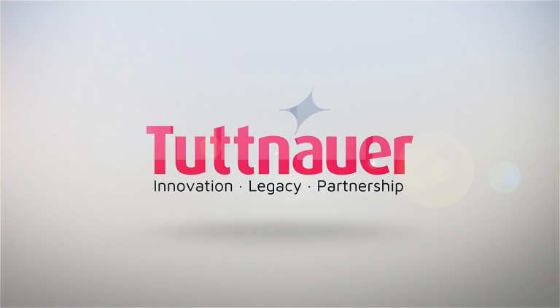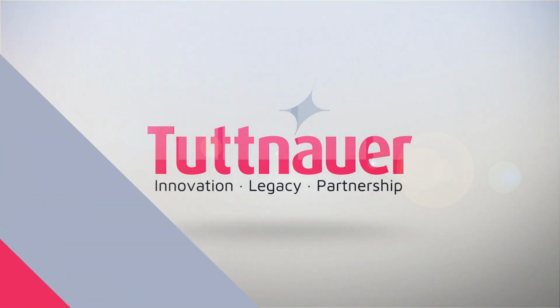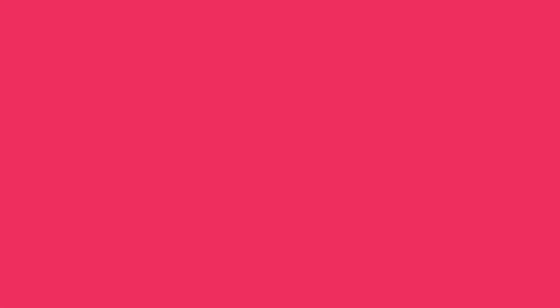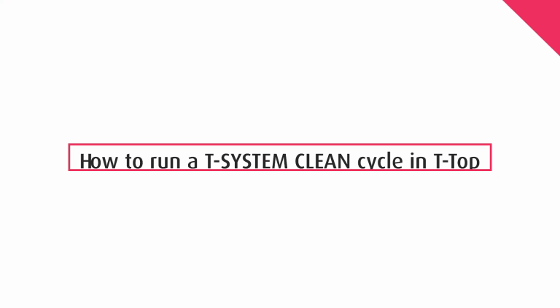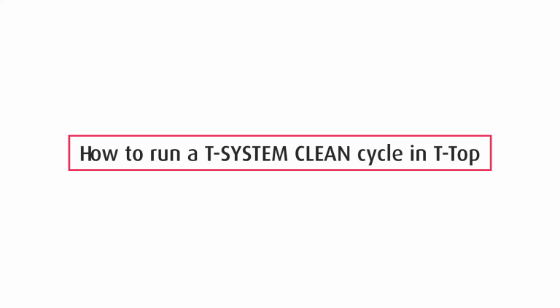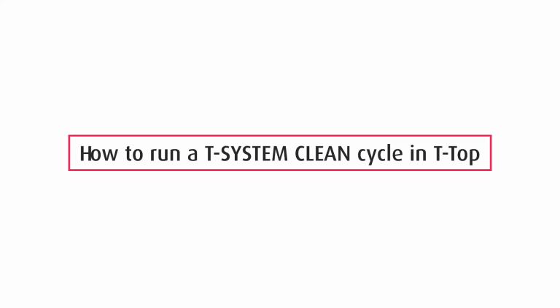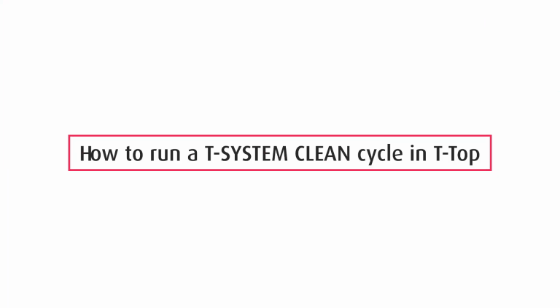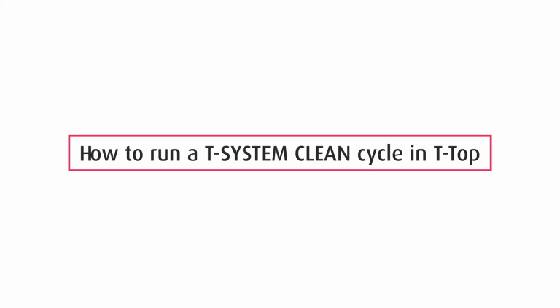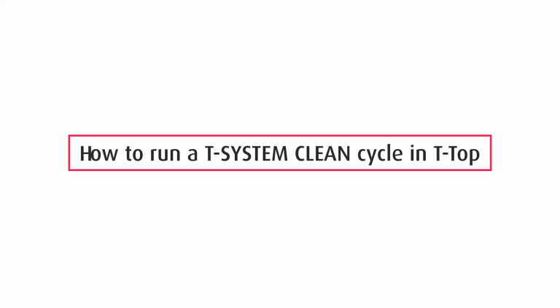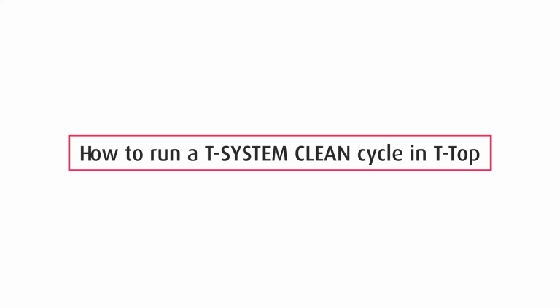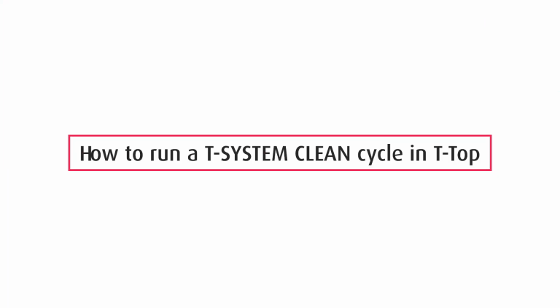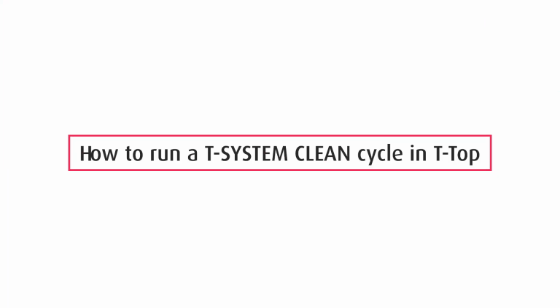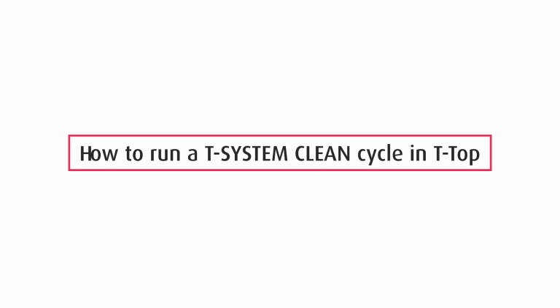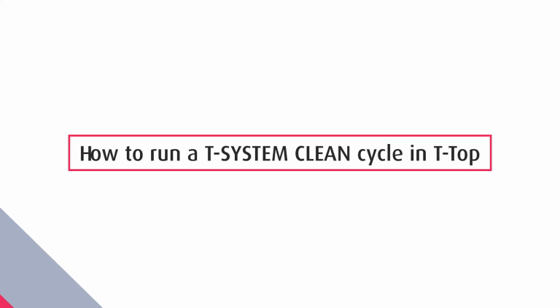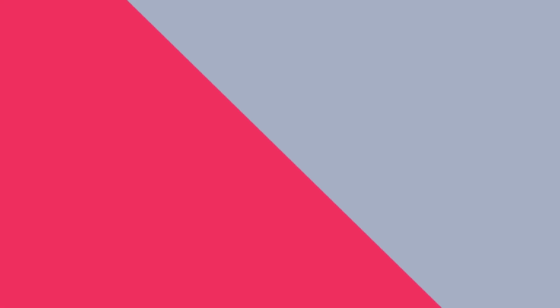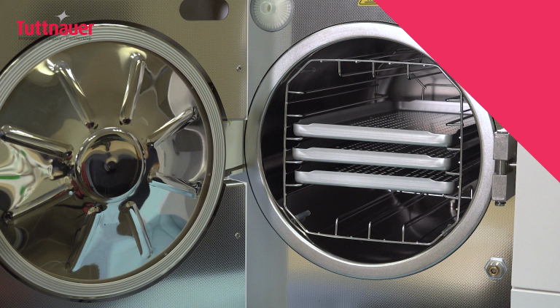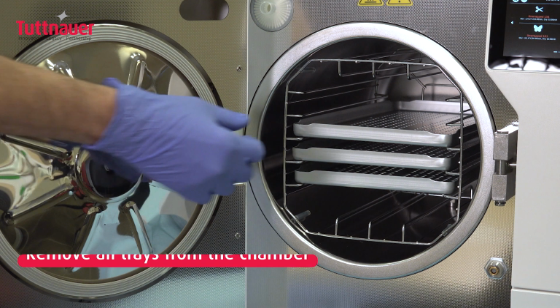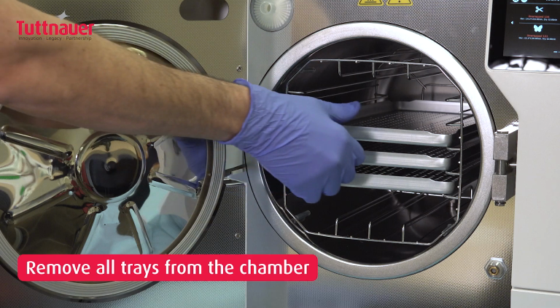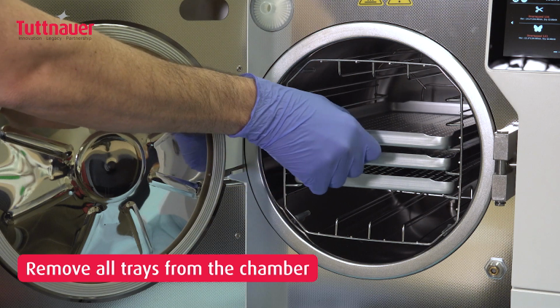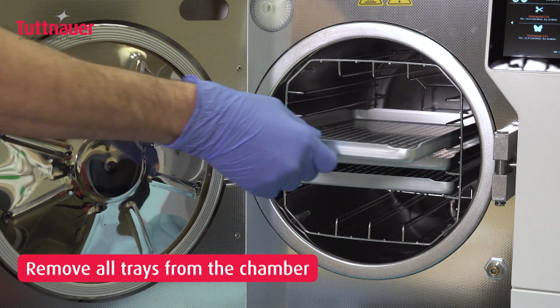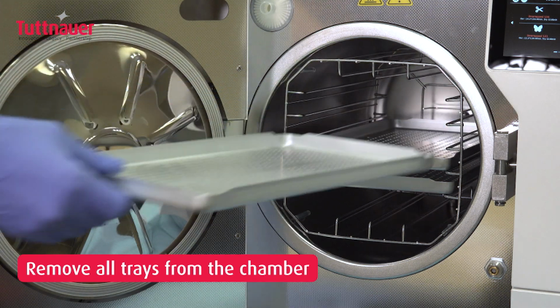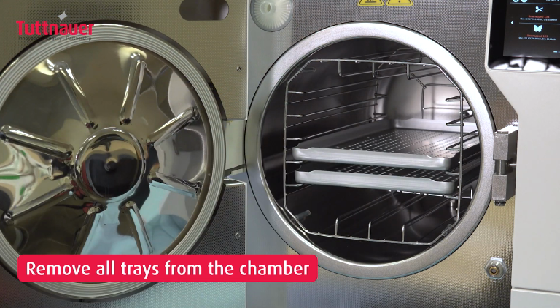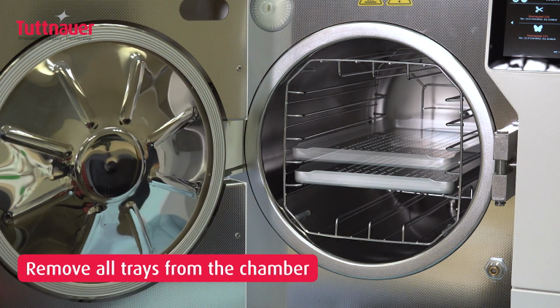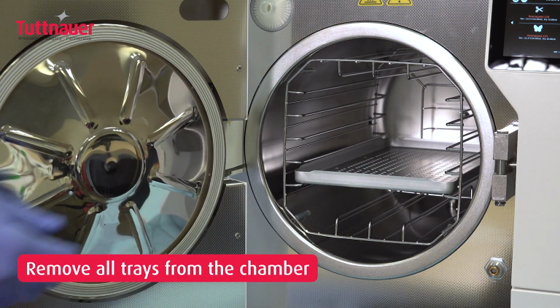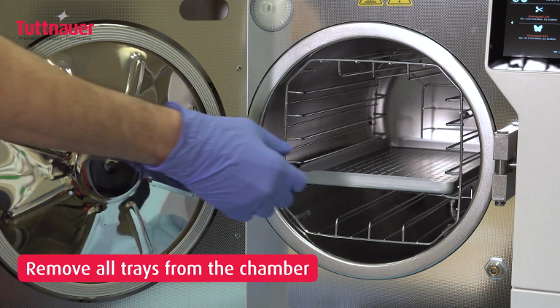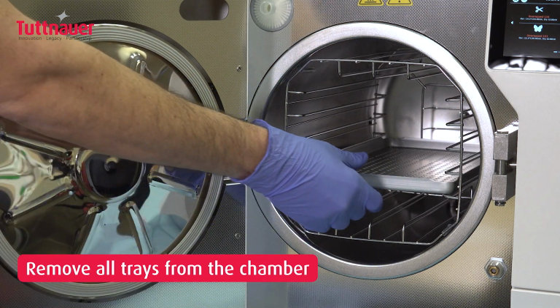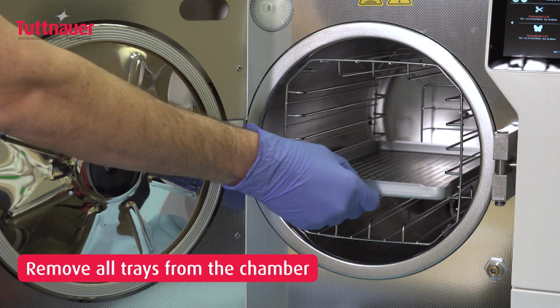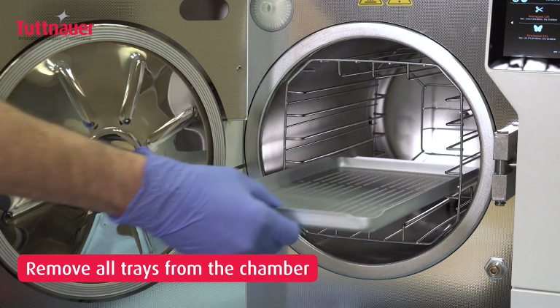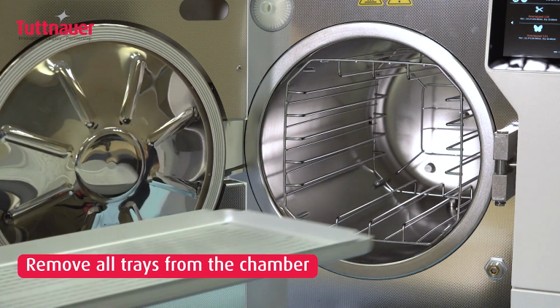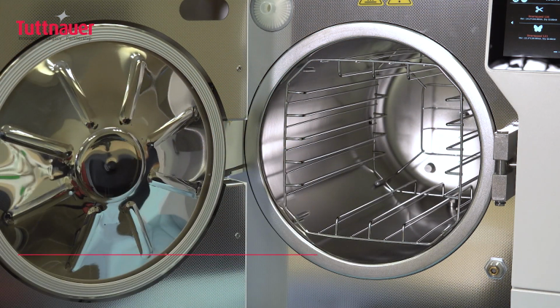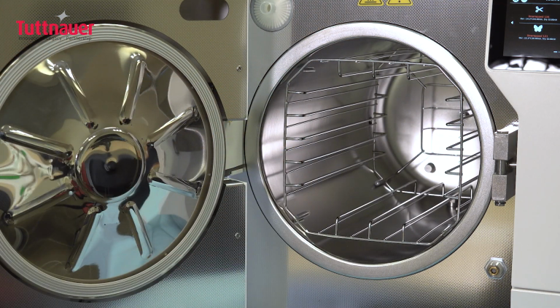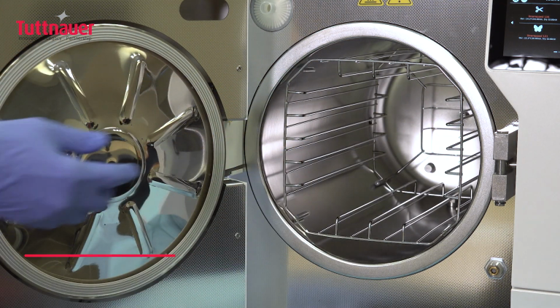Welcome to this quick guide on using the T-System Clean Cleaning Tablet with your T-Top System. First, empty the chamber by removing all trays in the tray holder.